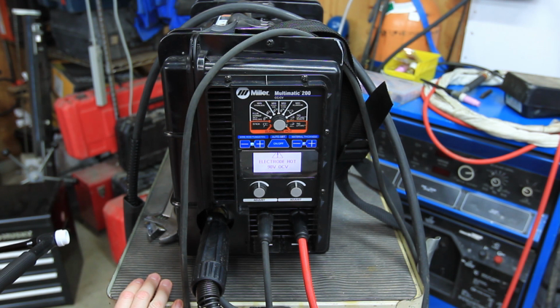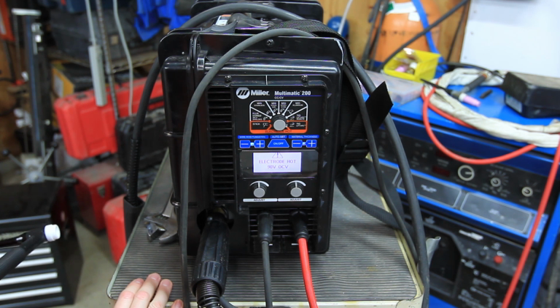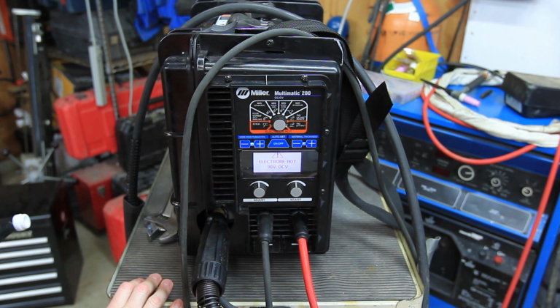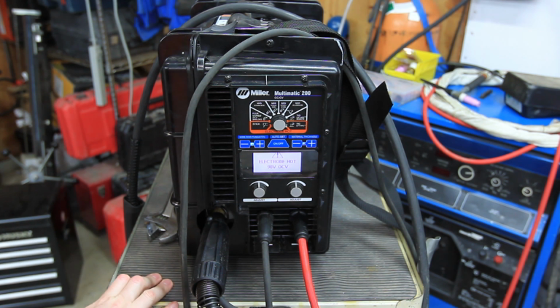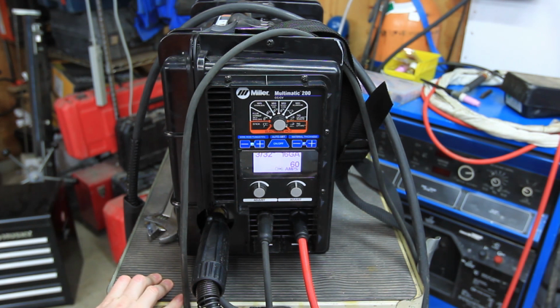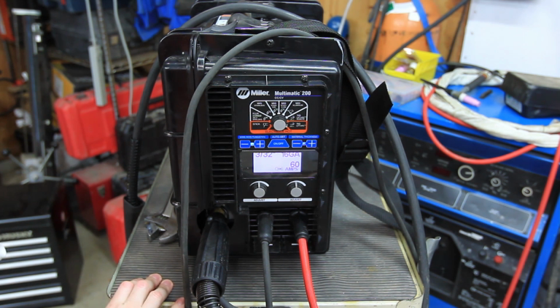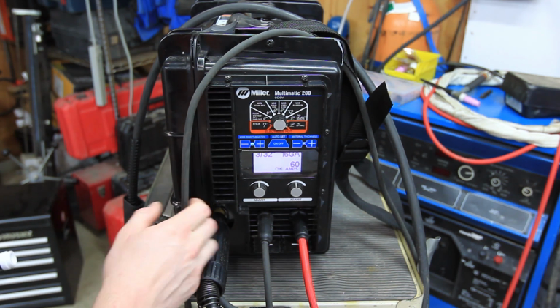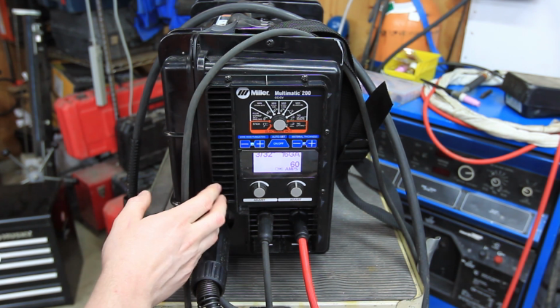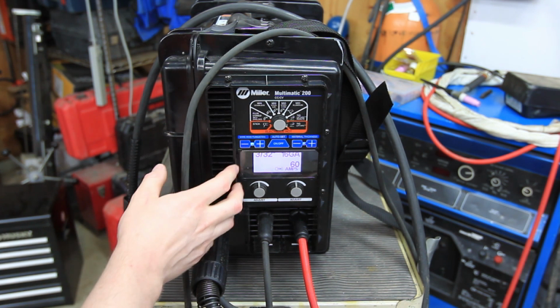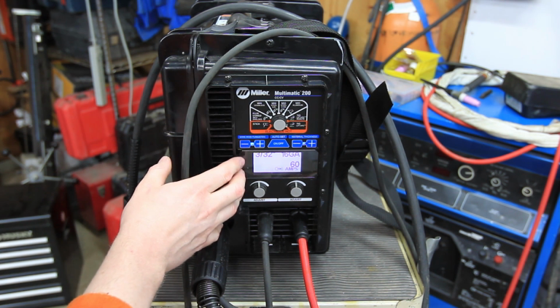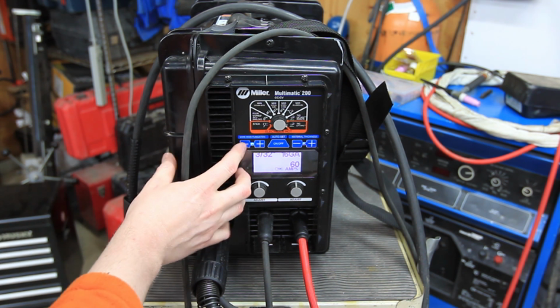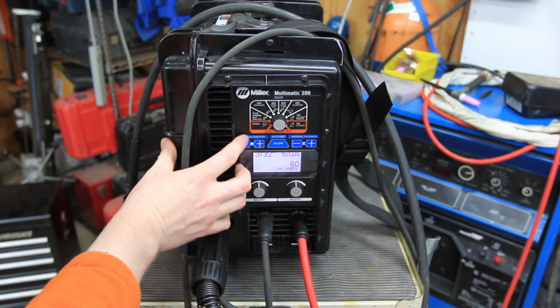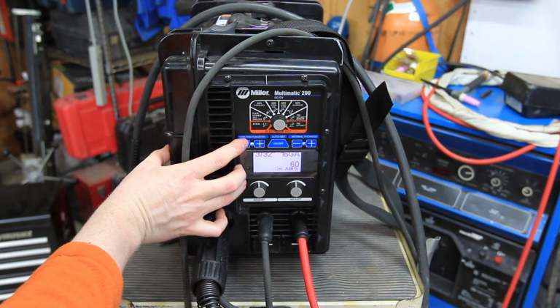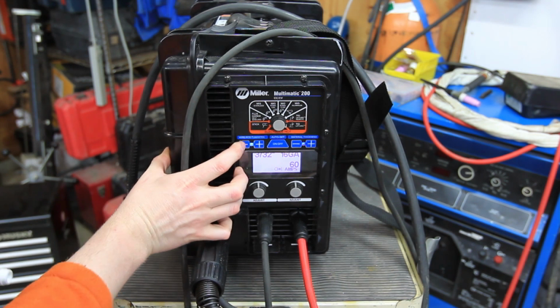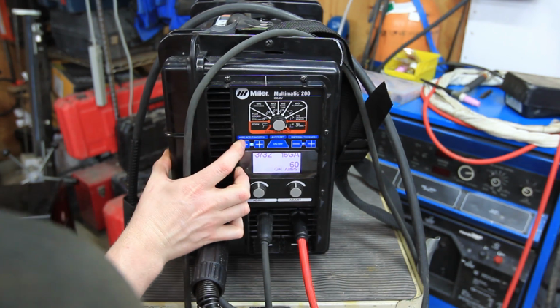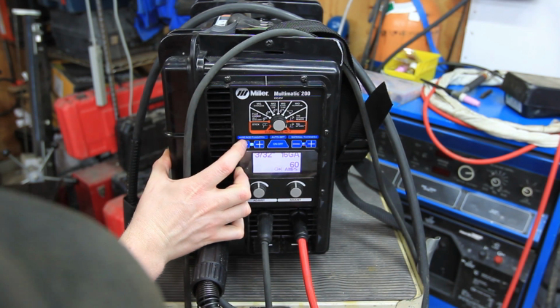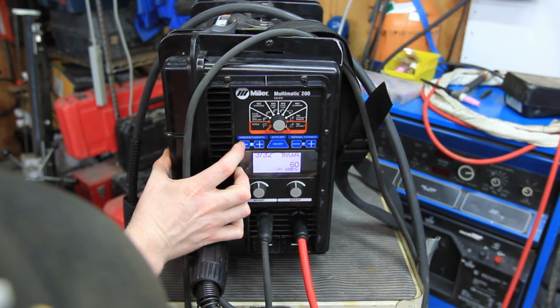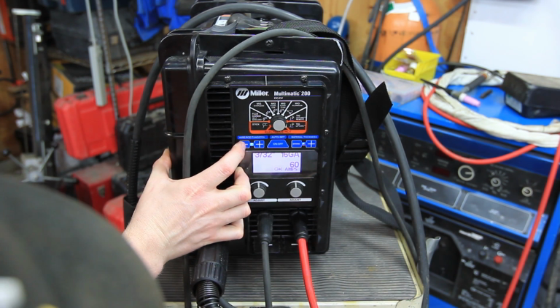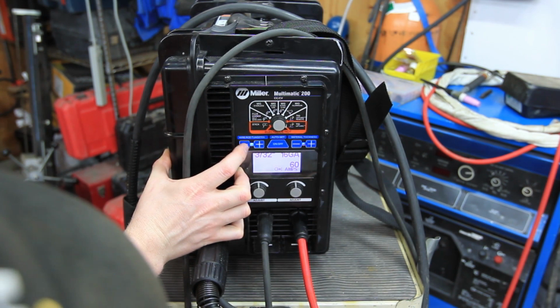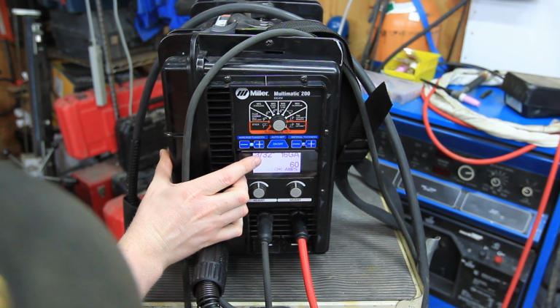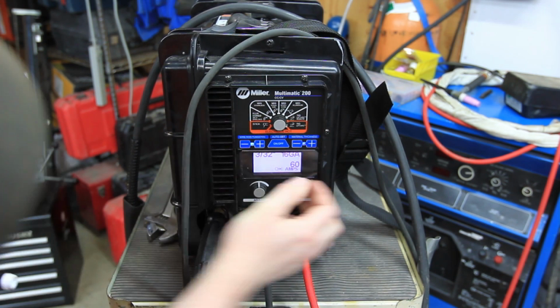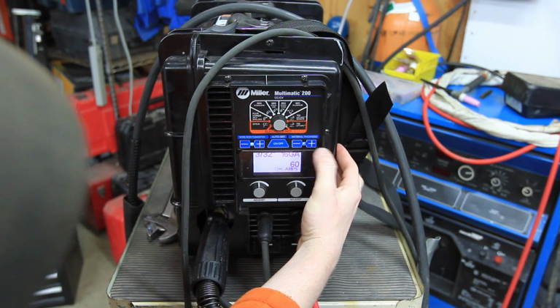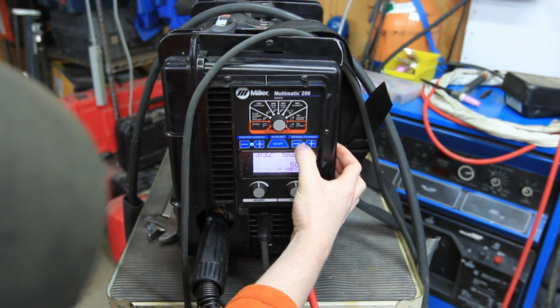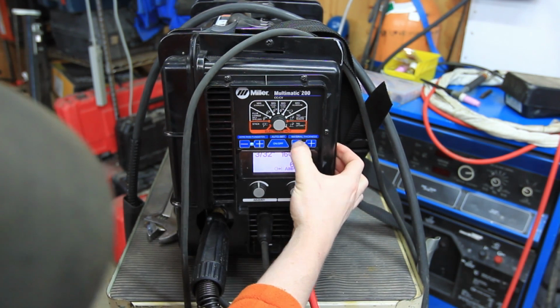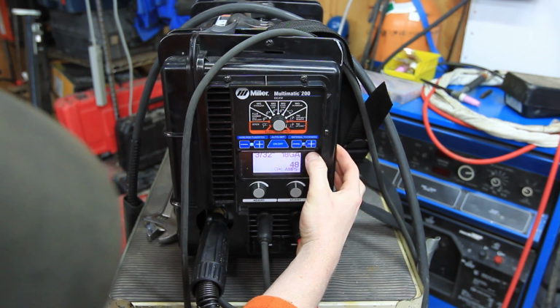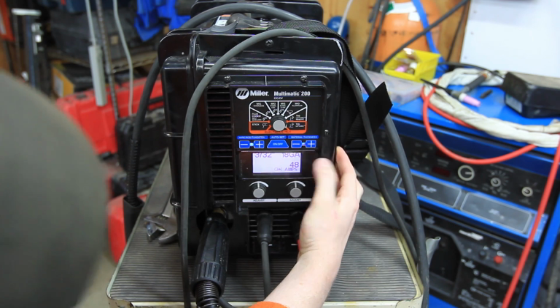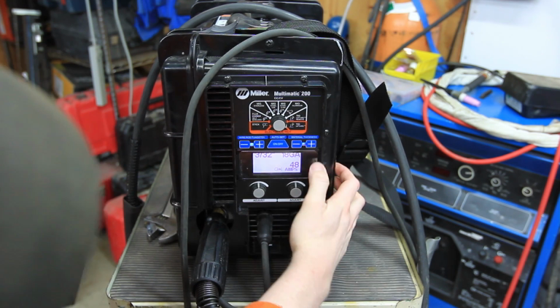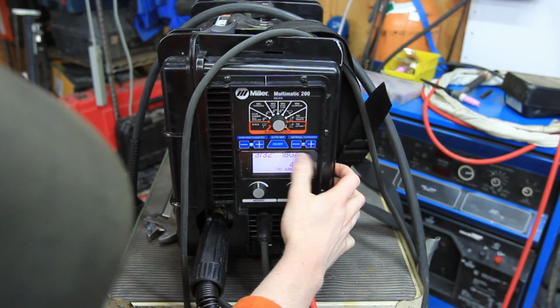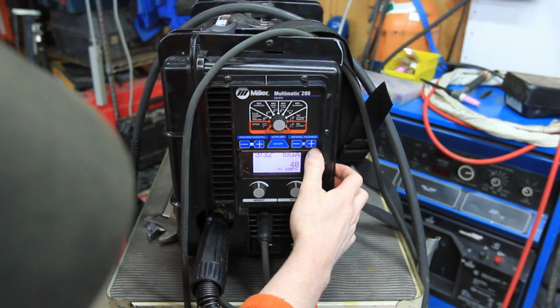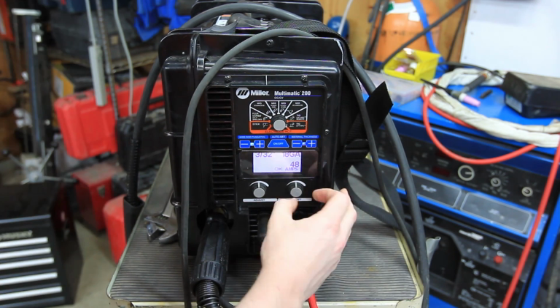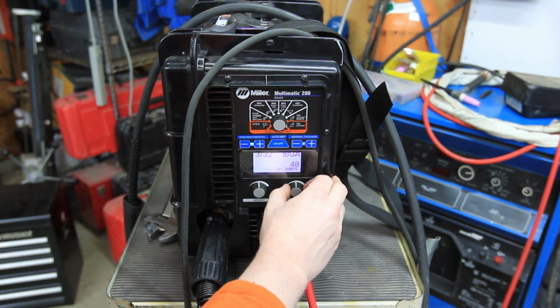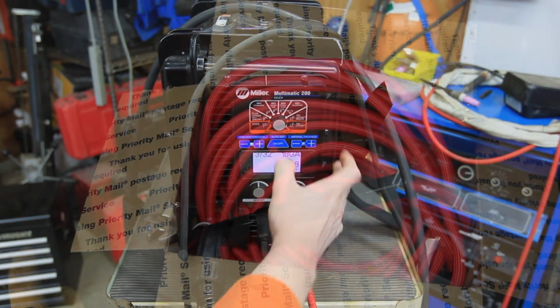And yeah, we got it. You can leave auto set on here. We'll try 3/32 inch tungsten. You can just kind of go along here and it'll select the settings for you.